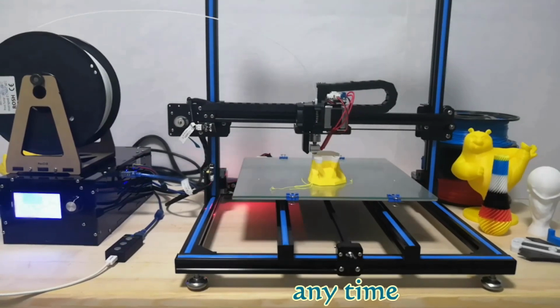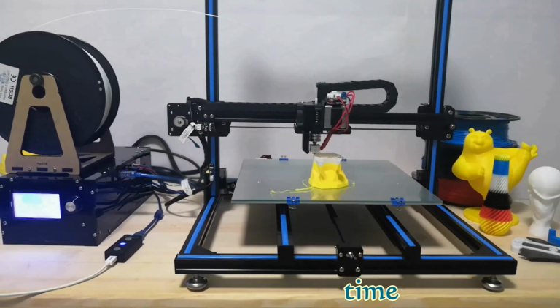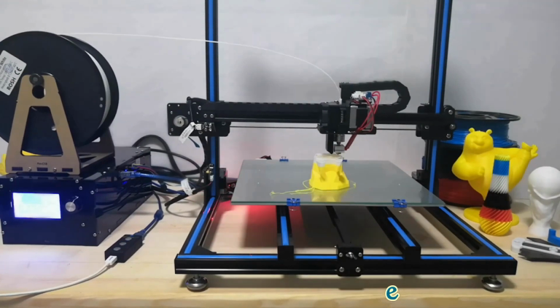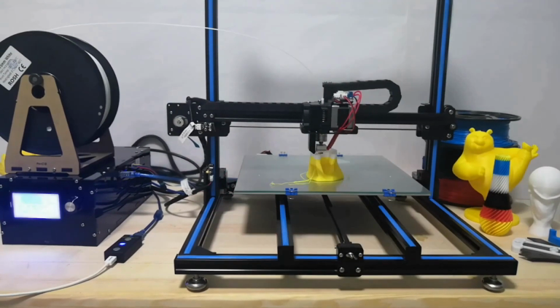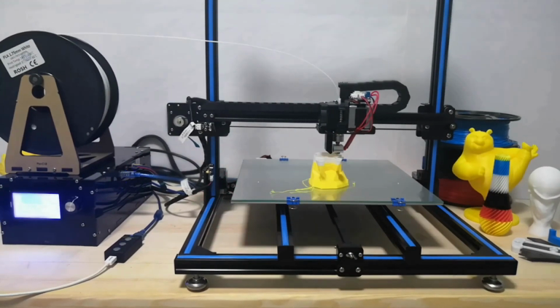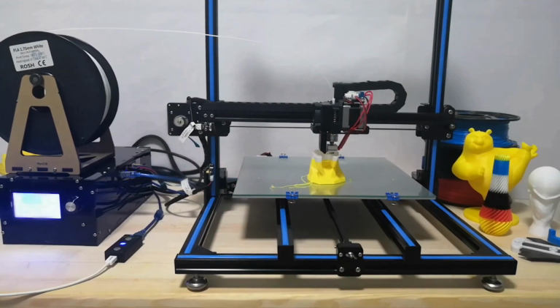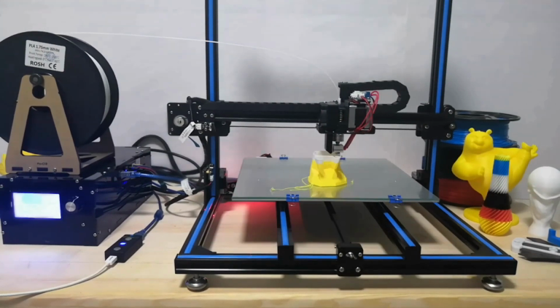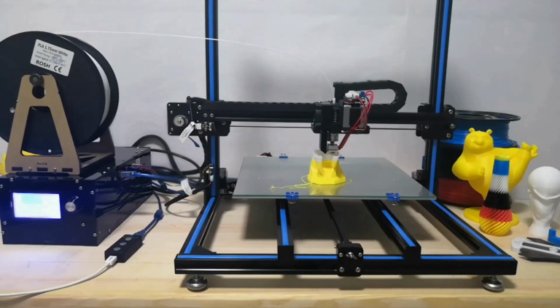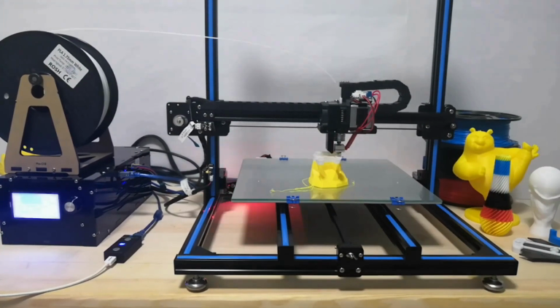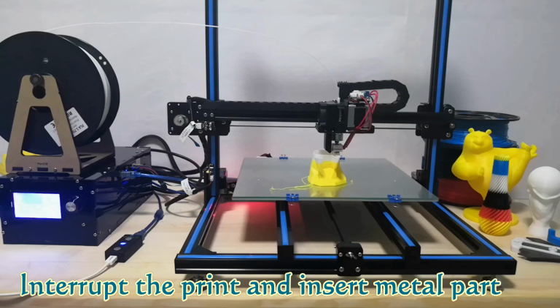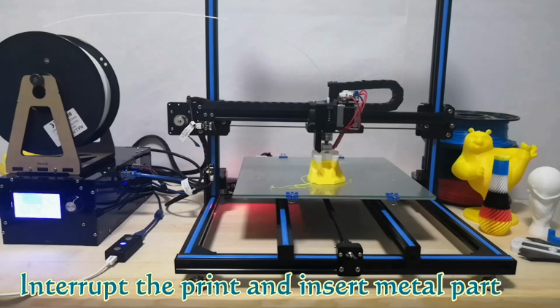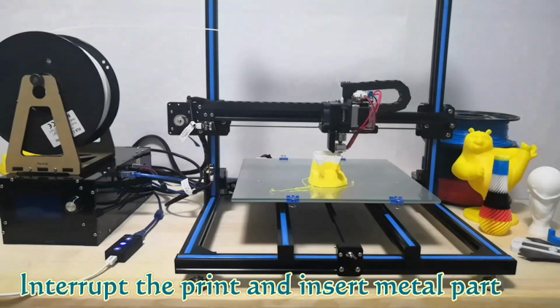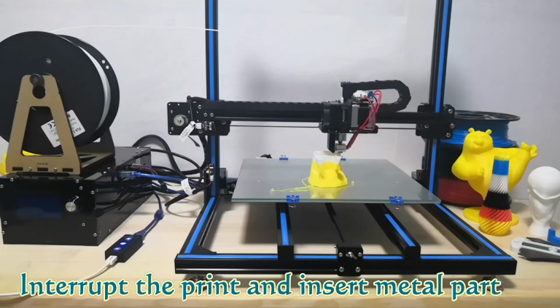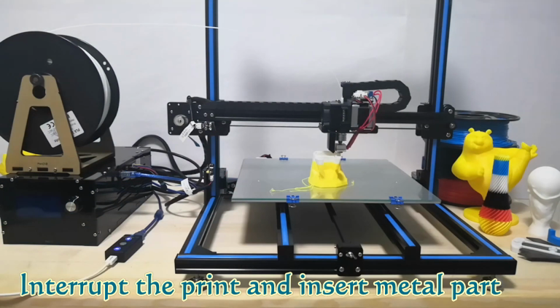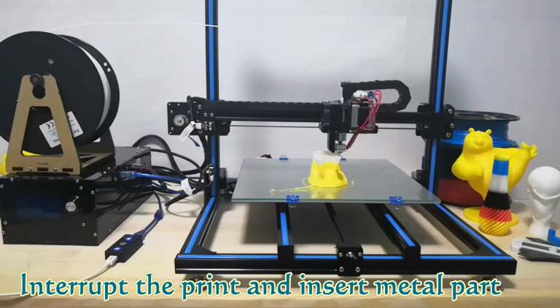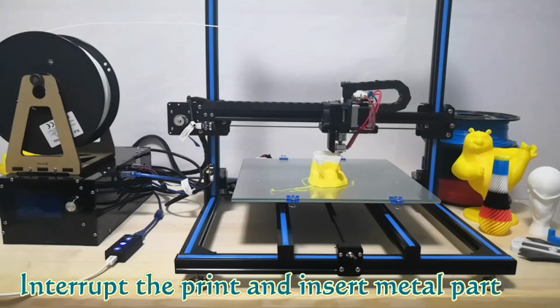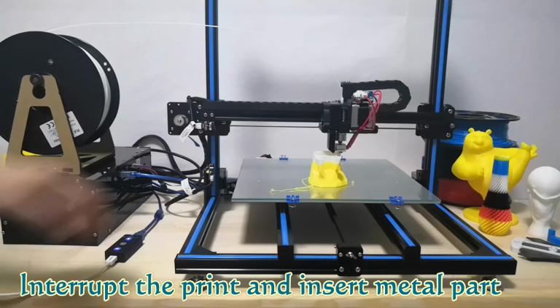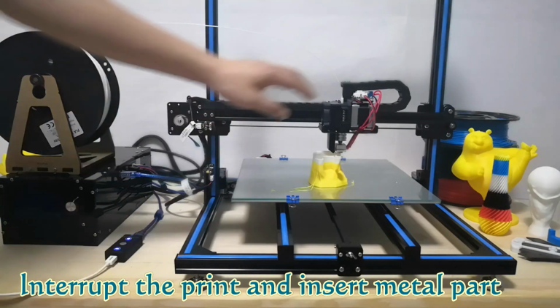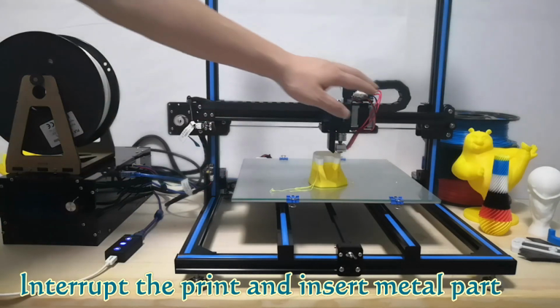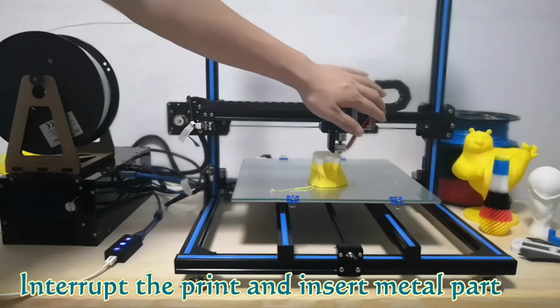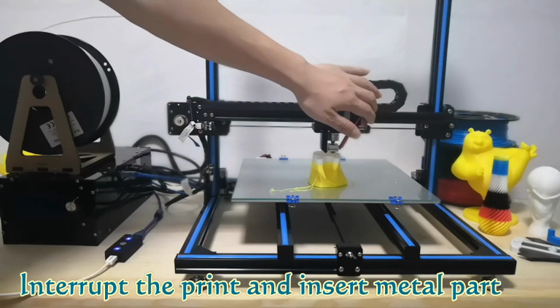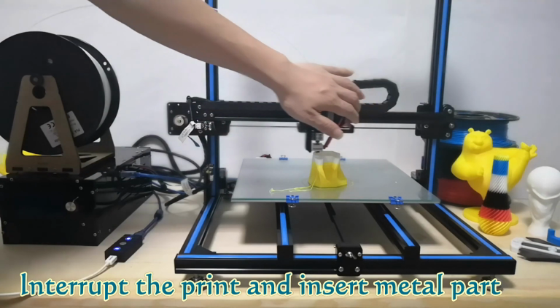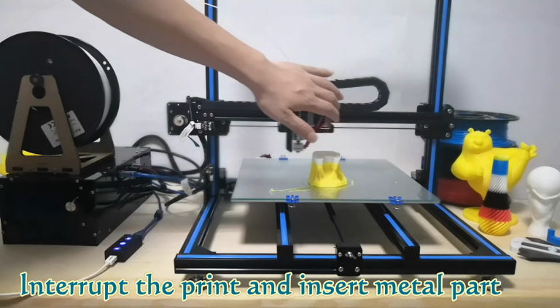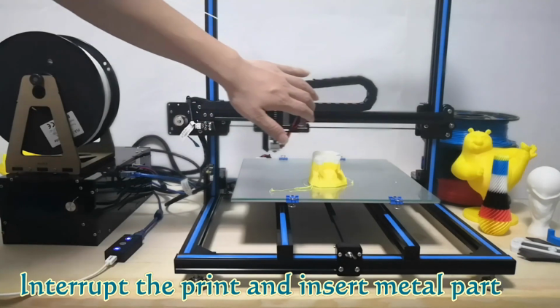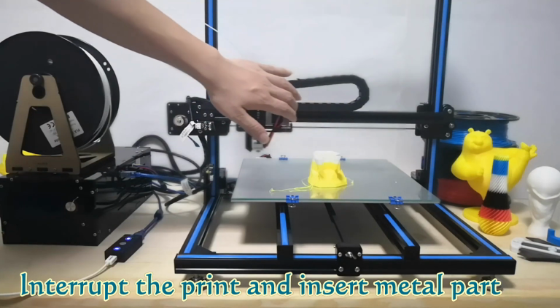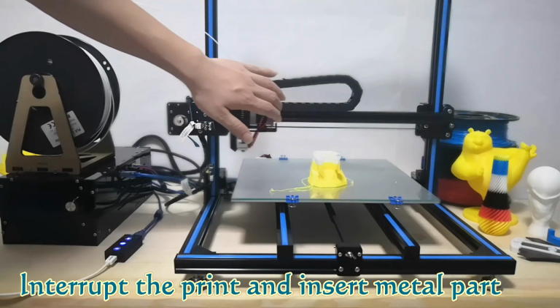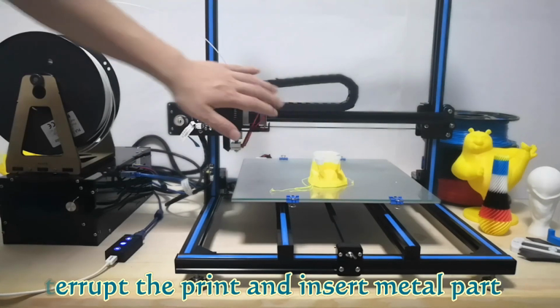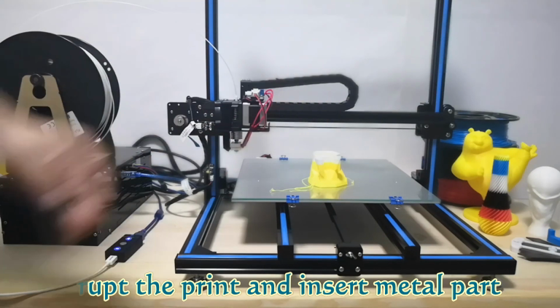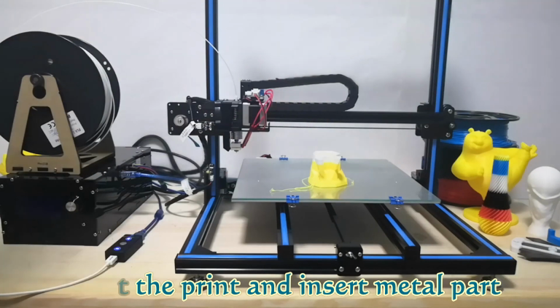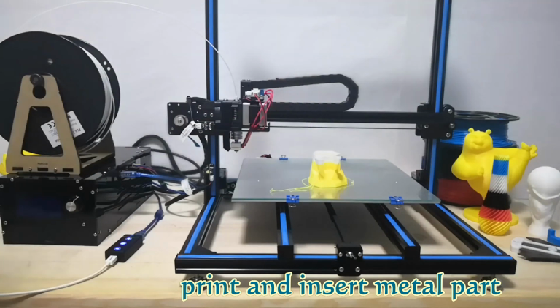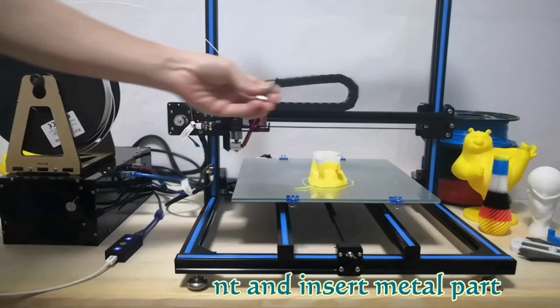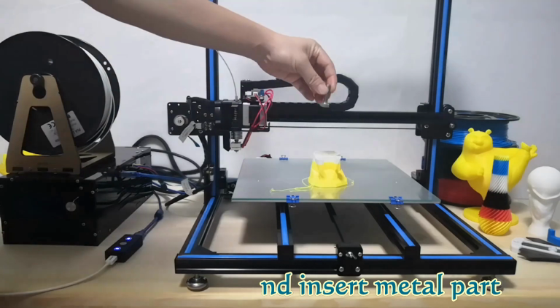Resume 3D may change the way you design. You can insert metal parts into your printings at any point you choose.